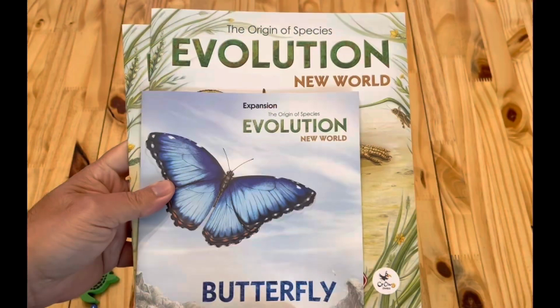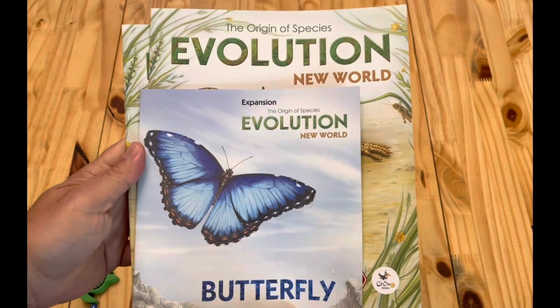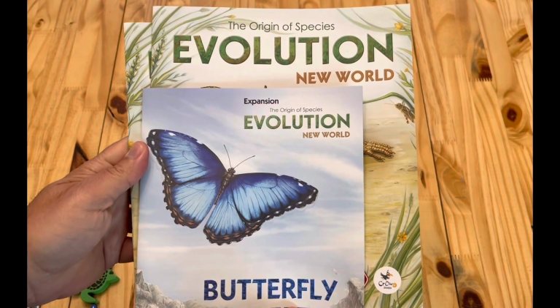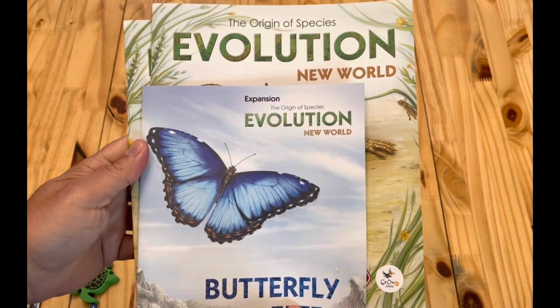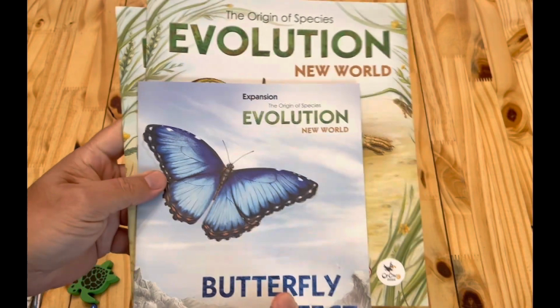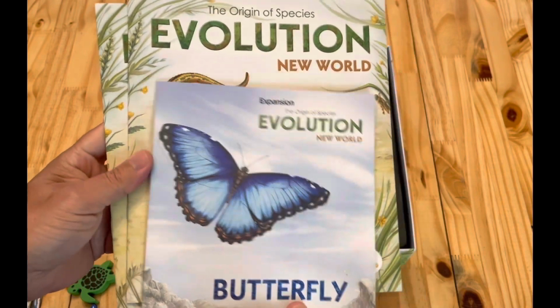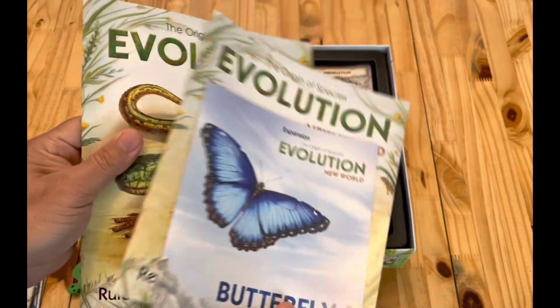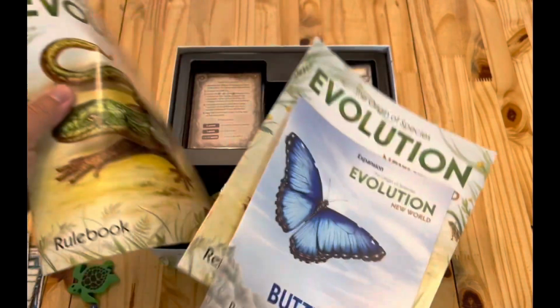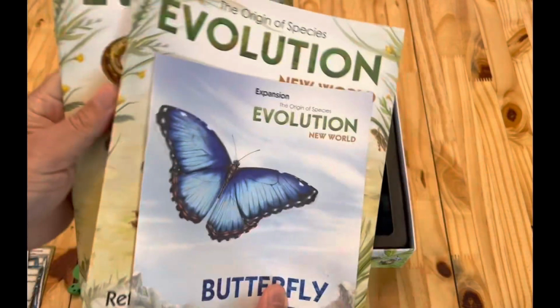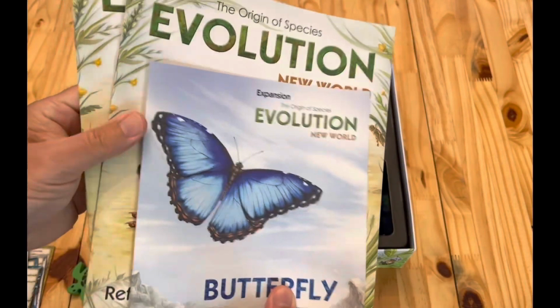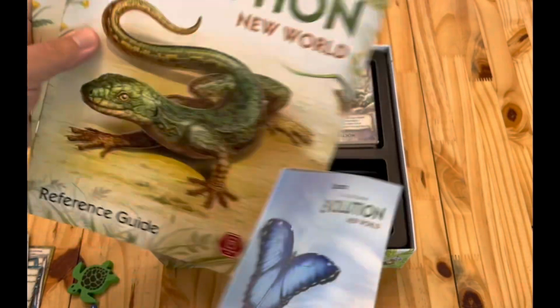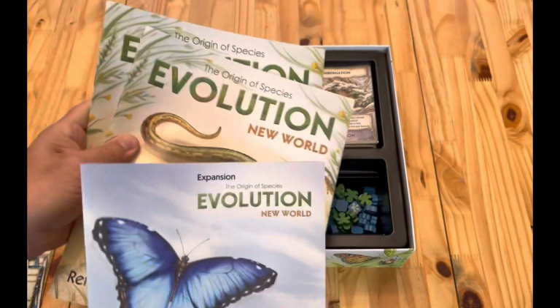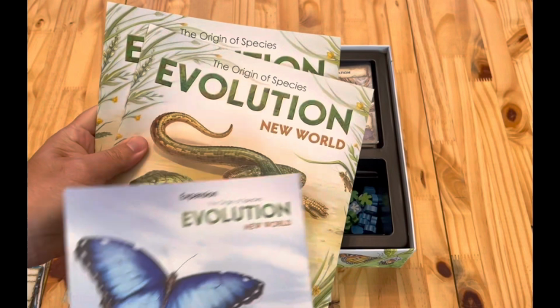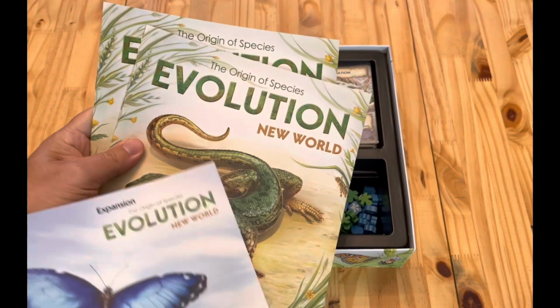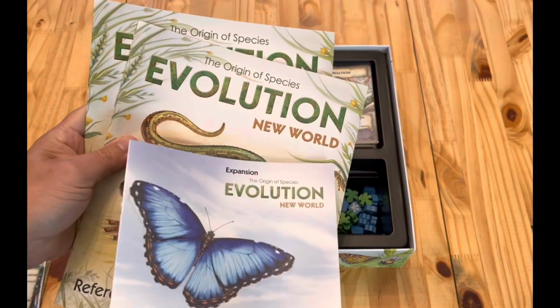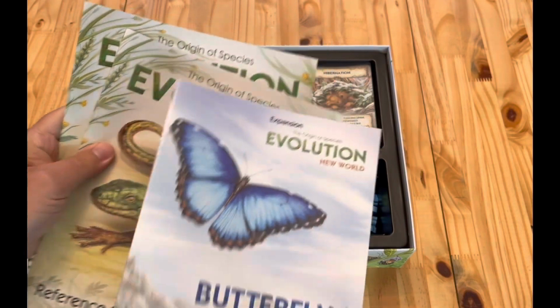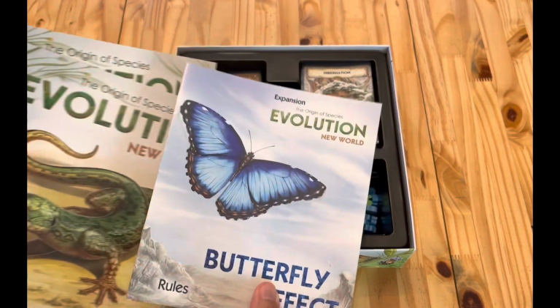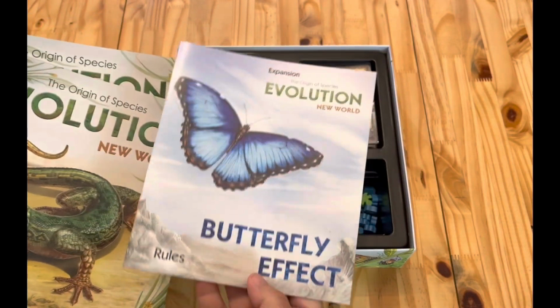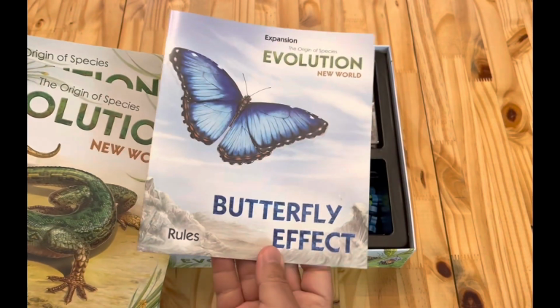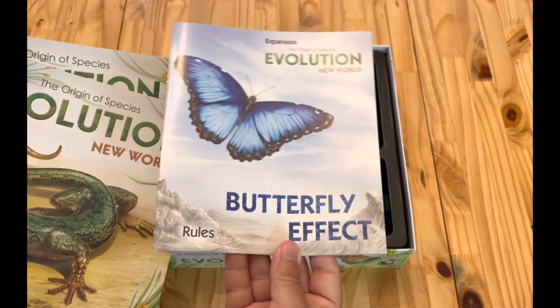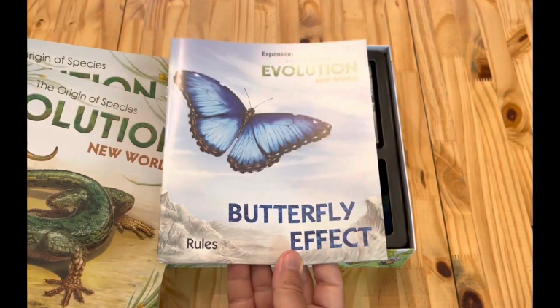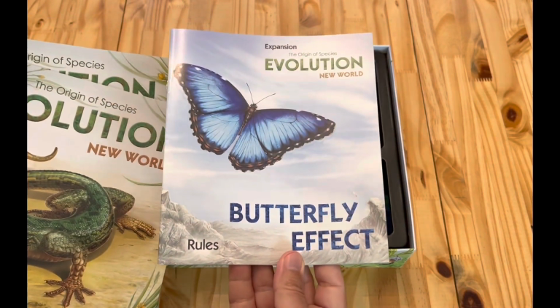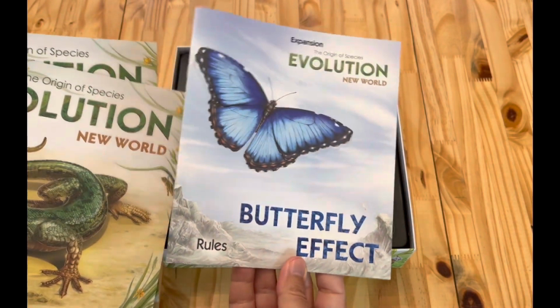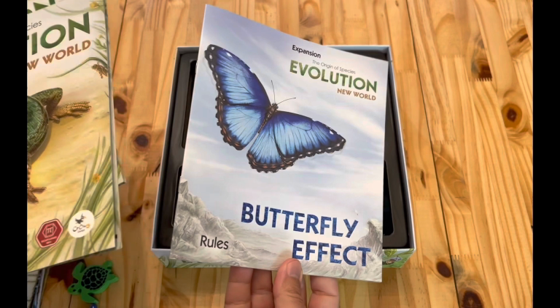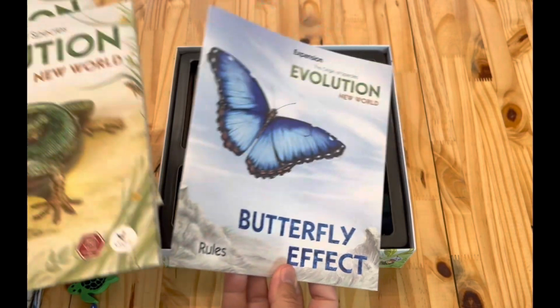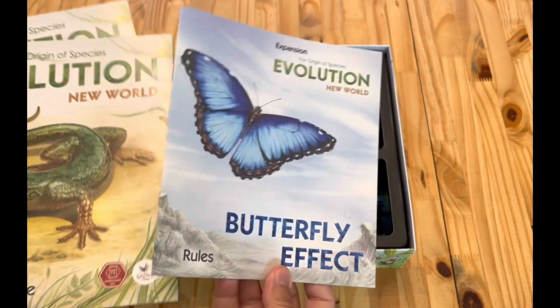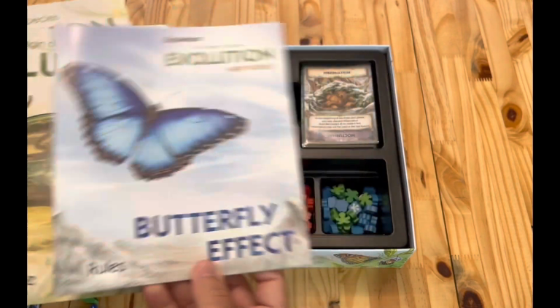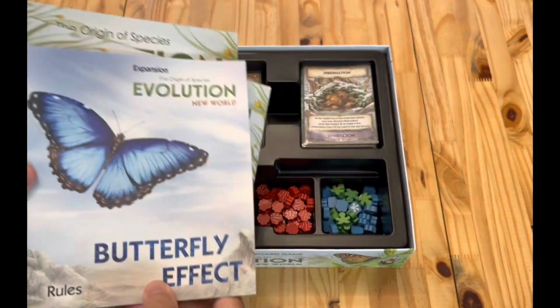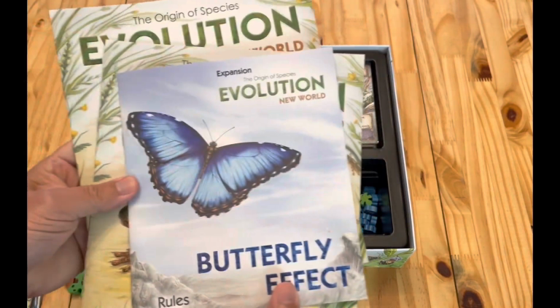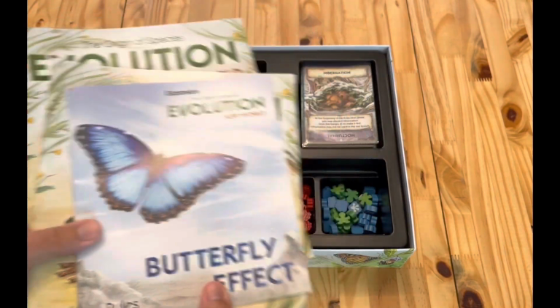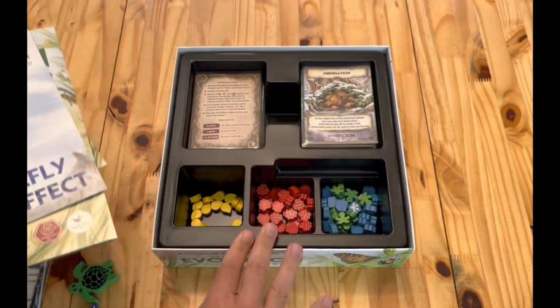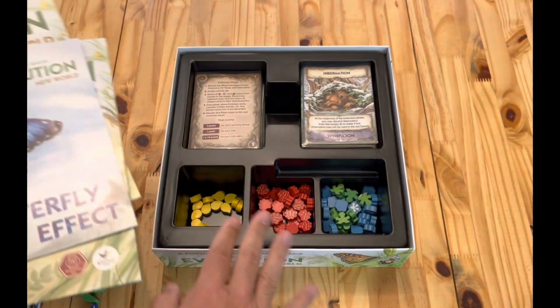FeniRob here. Today I'm going to show you how the stuff from the base box of Evolution New World and Butterfly Effect, its expansion as of the filming of this video, fit into the base box.